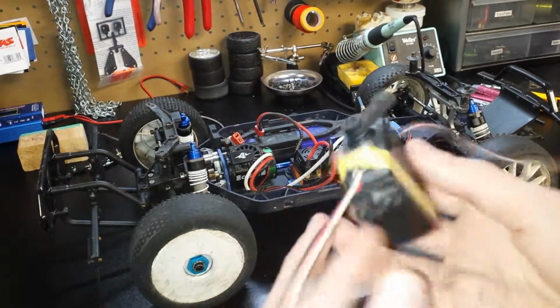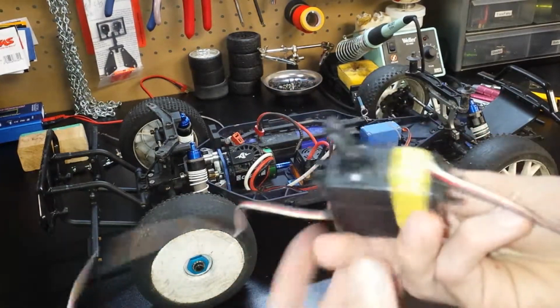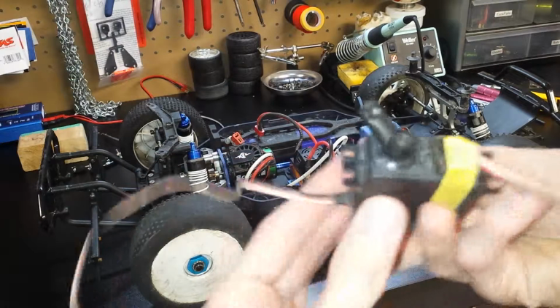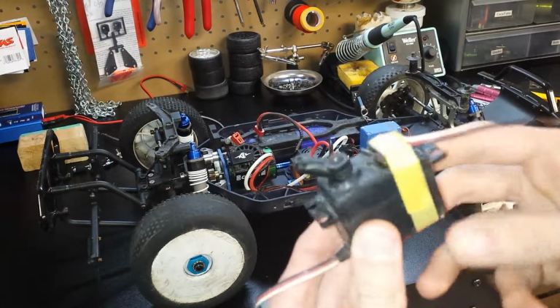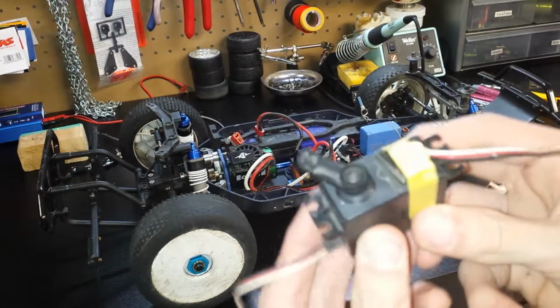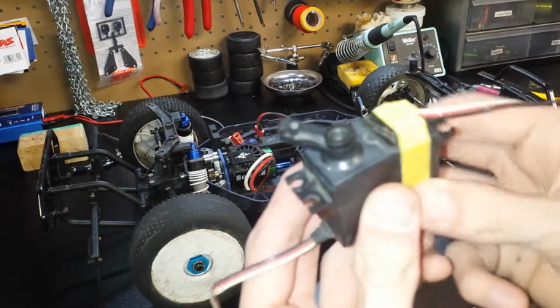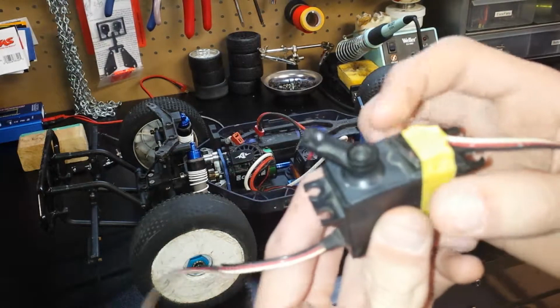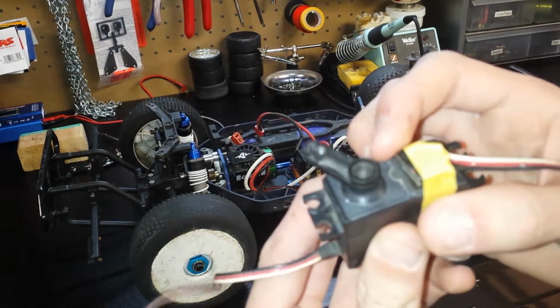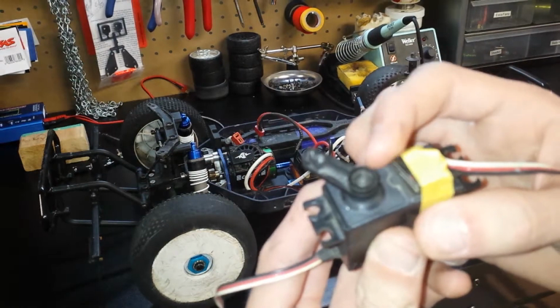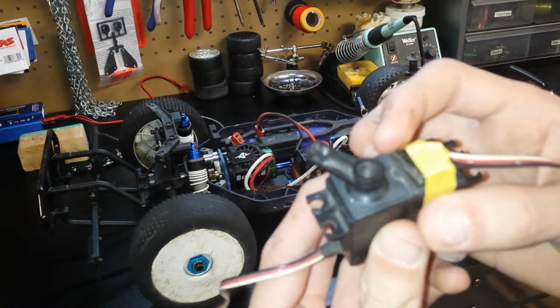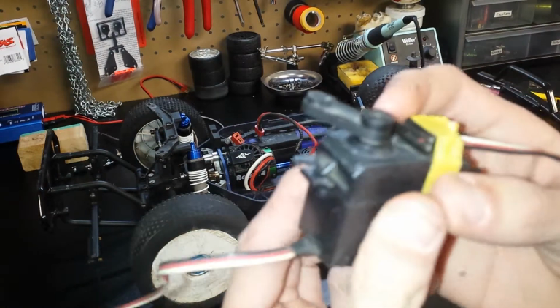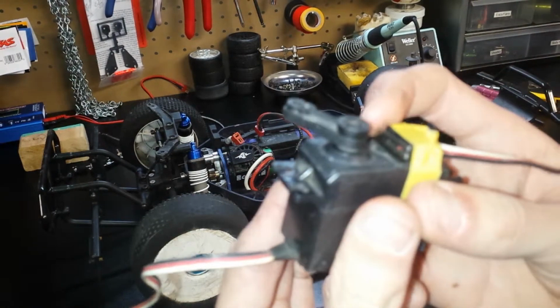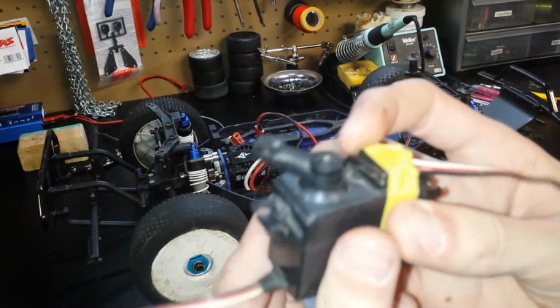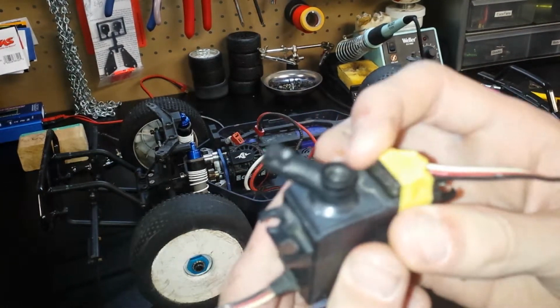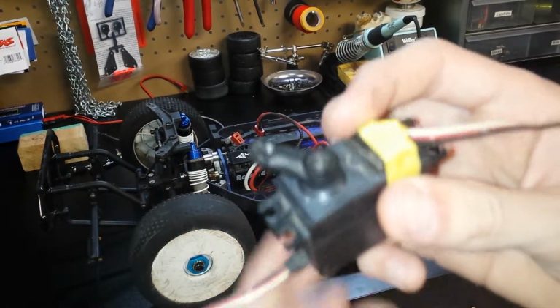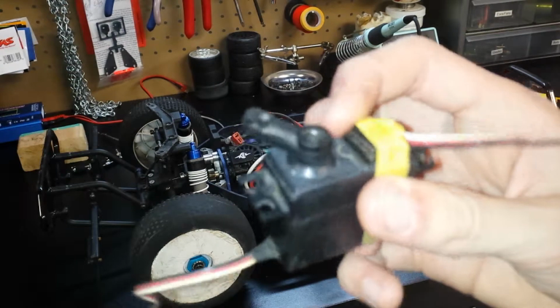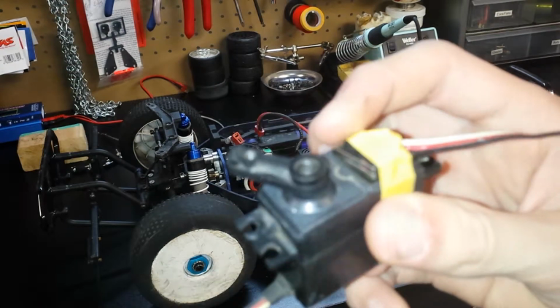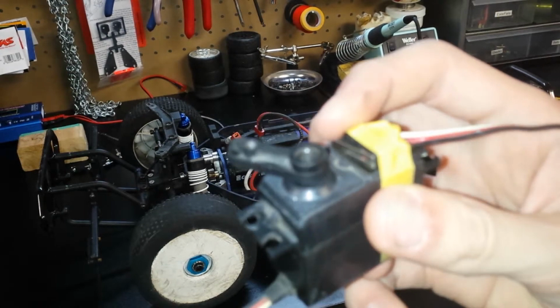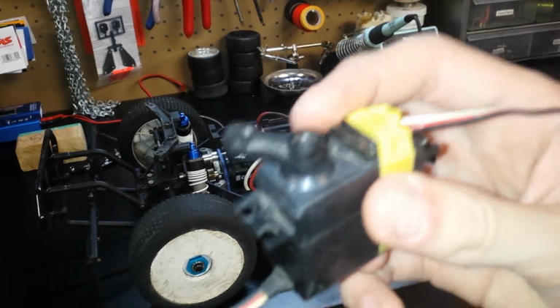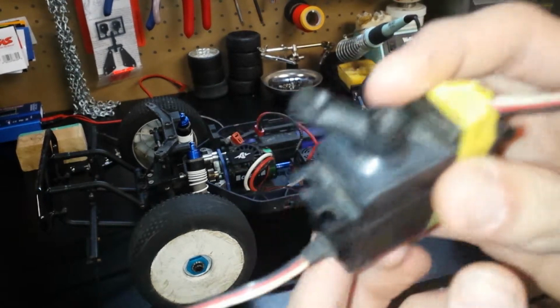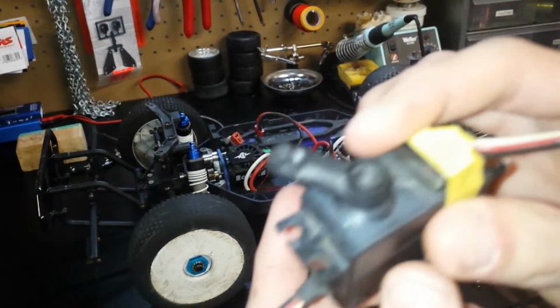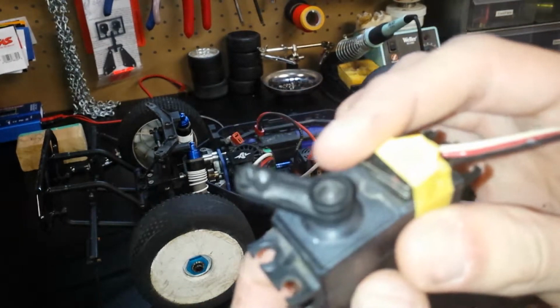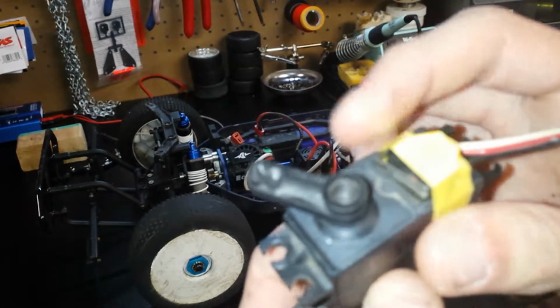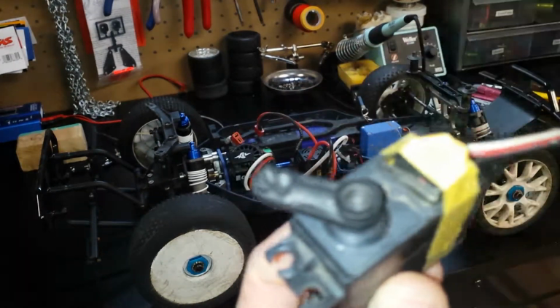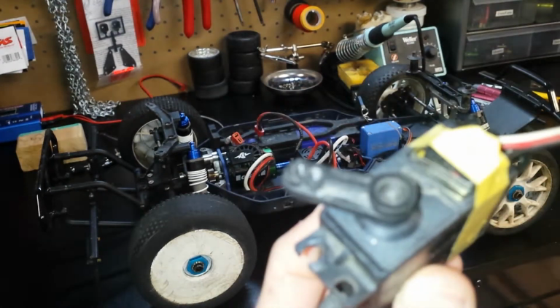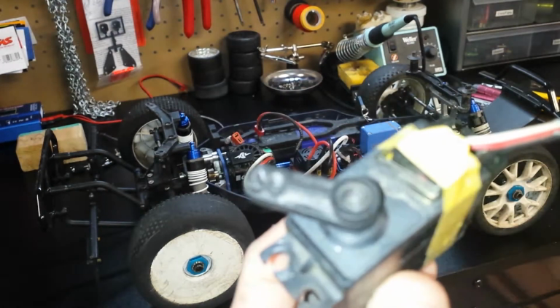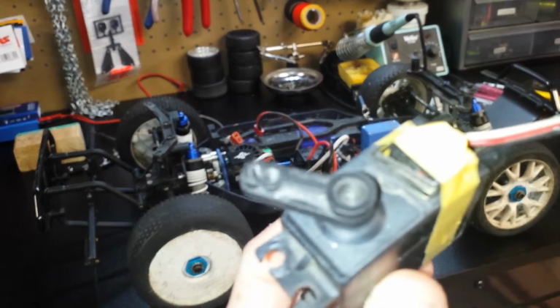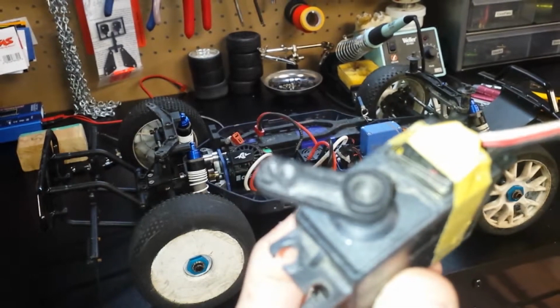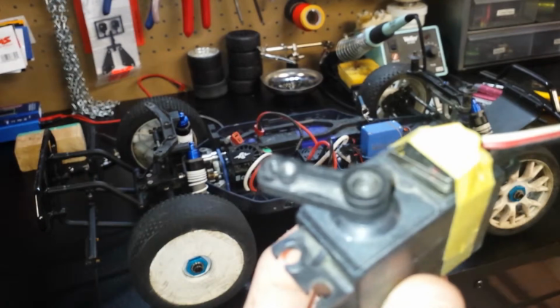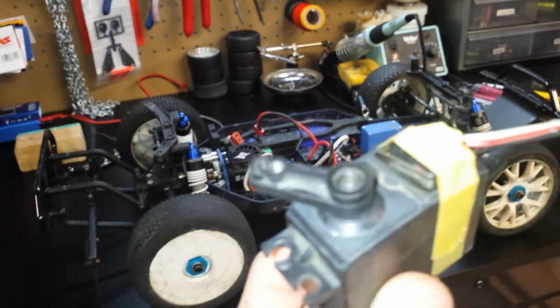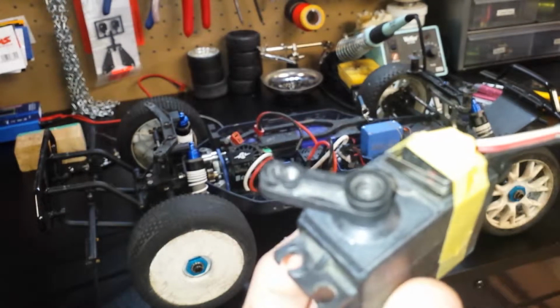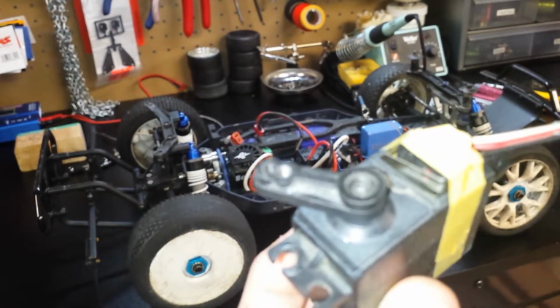I did this little modification — it's got this momentary switch. I'm not sure what to call it, but I got it off of maybe some kind of computer component or something. It's pretty cool.